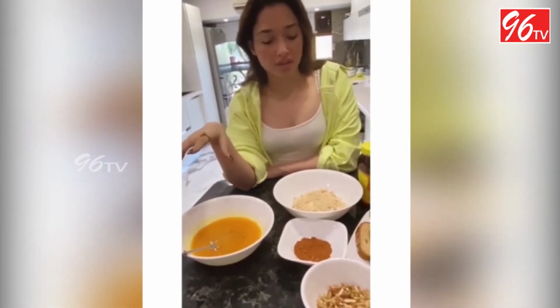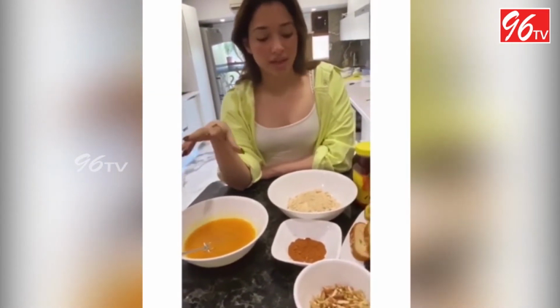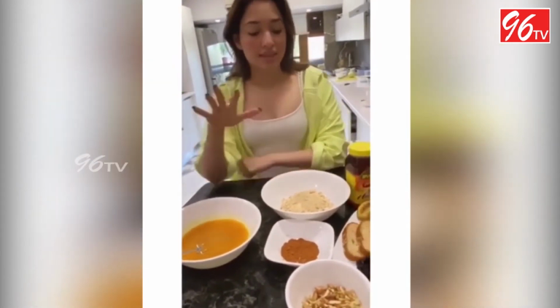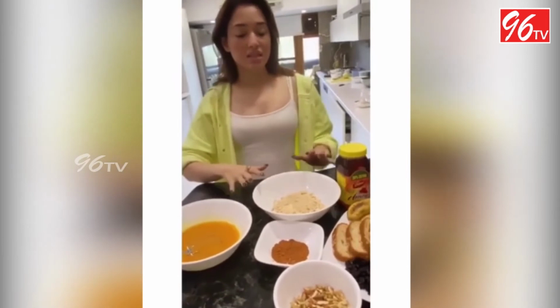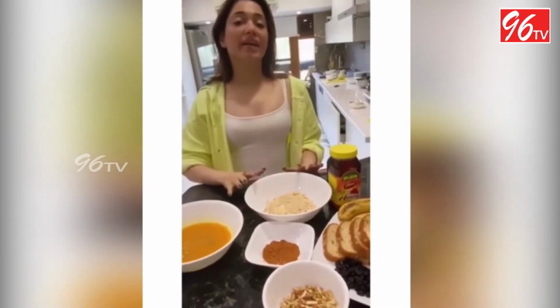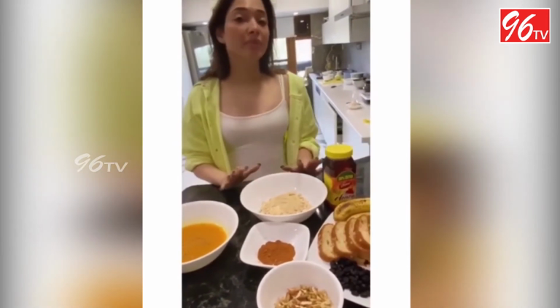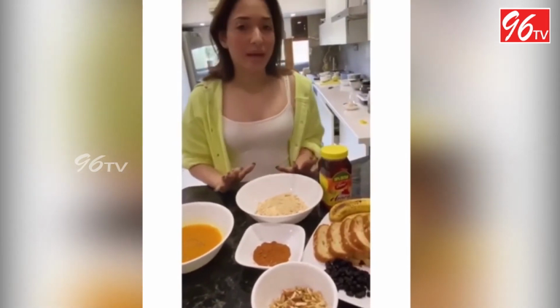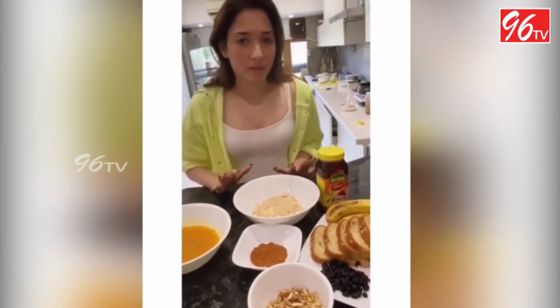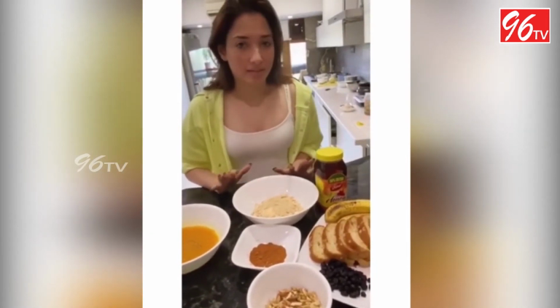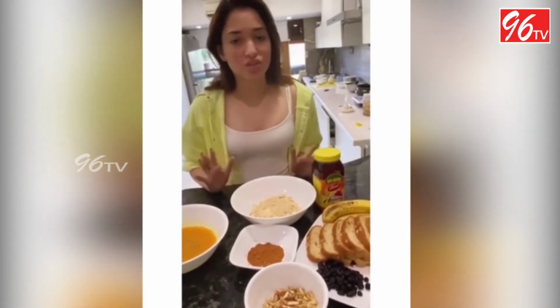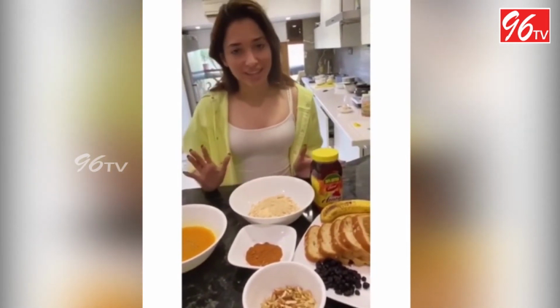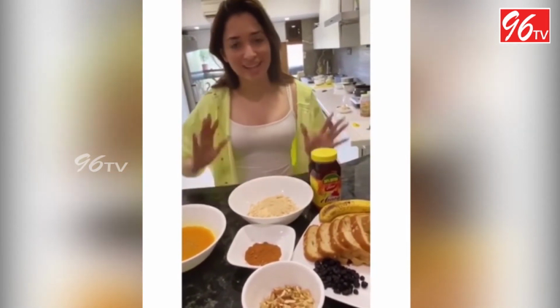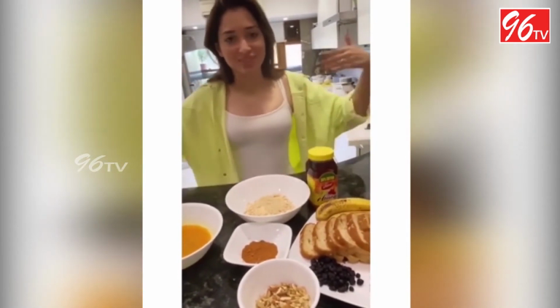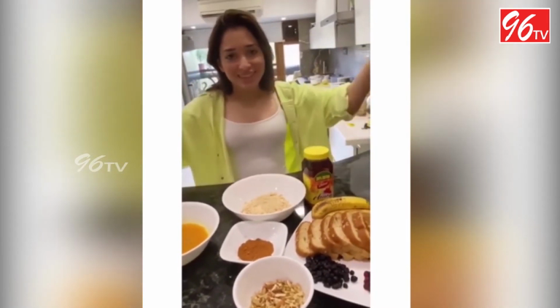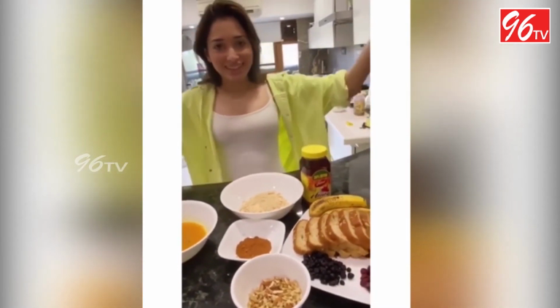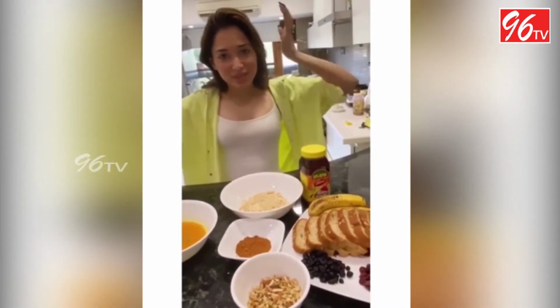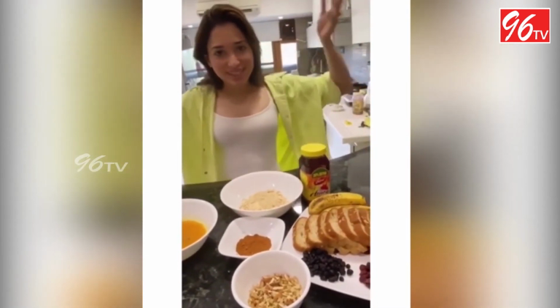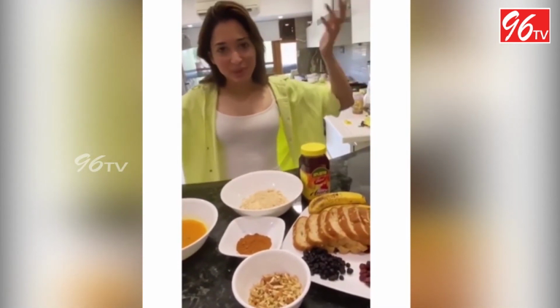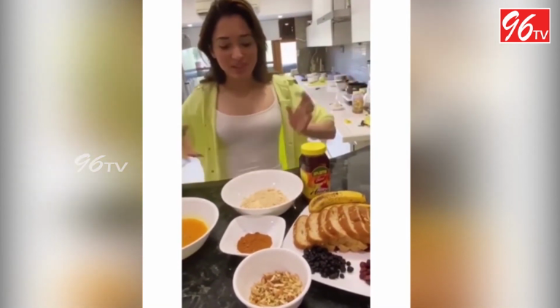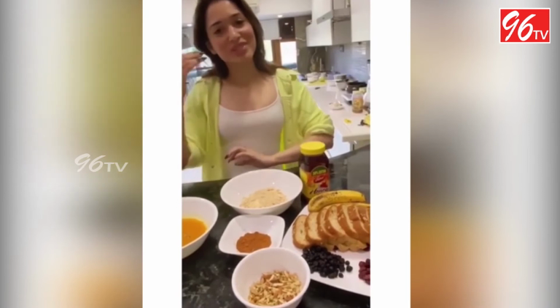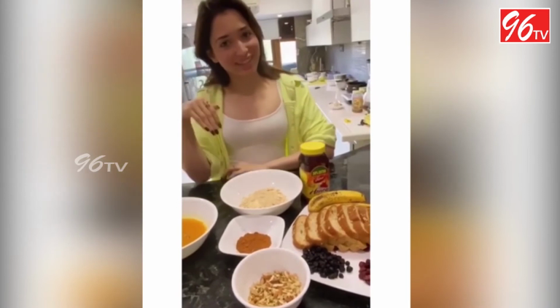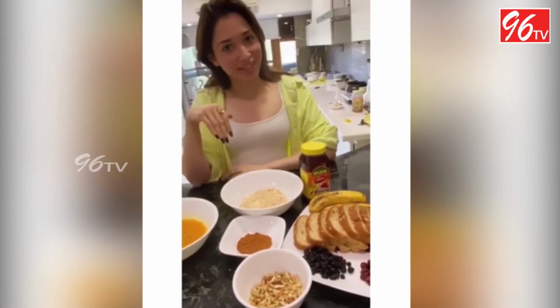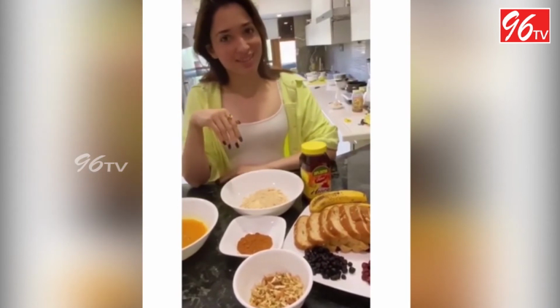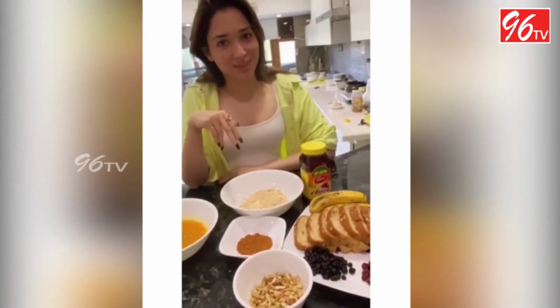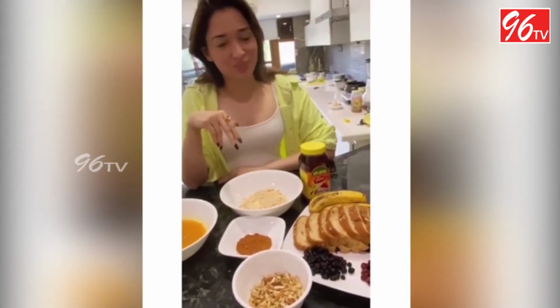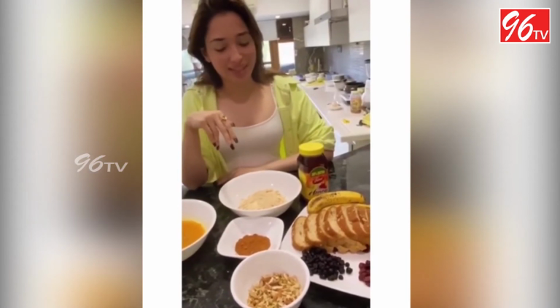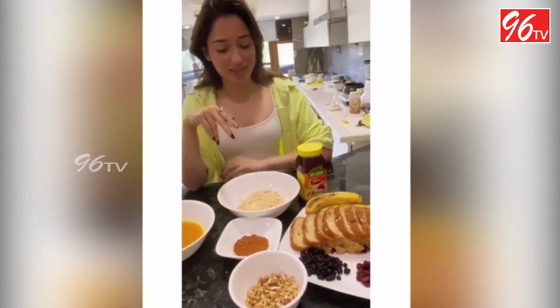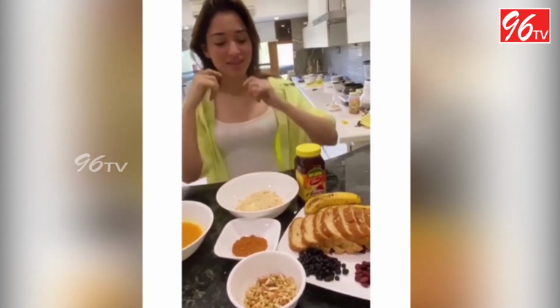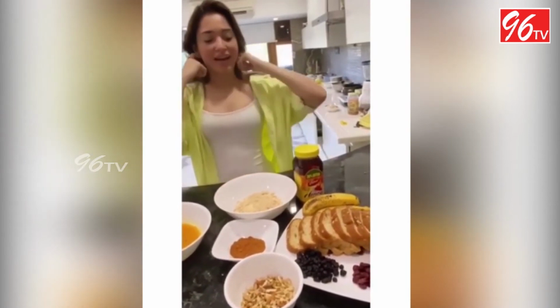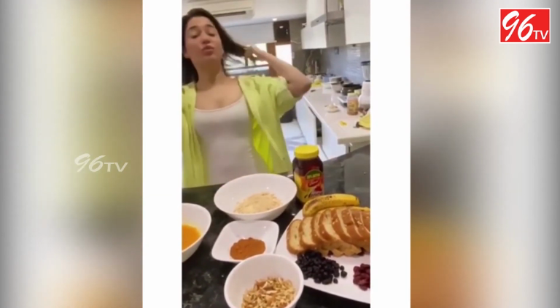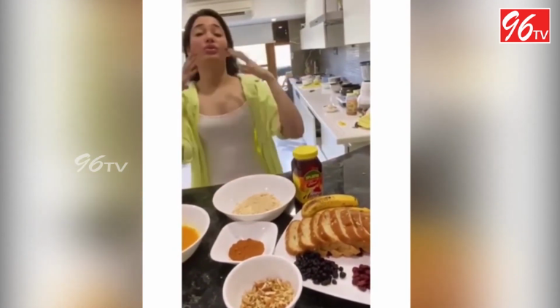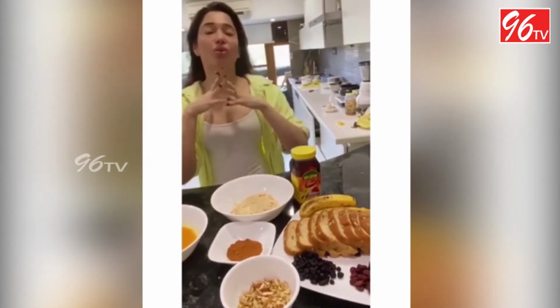And this is a ready-made pancake batter. Sorry guys, I'm a little bit of a lazy bum so I've used a ready-made pancake batter.